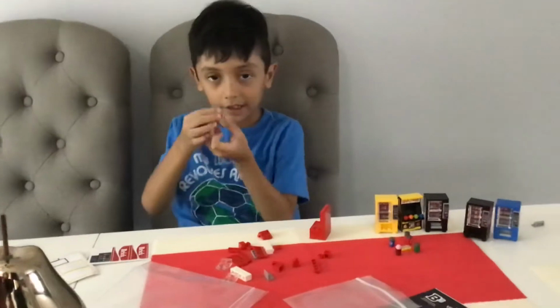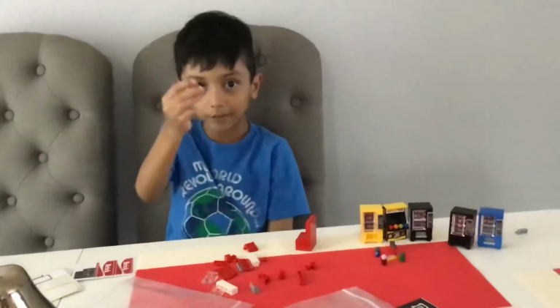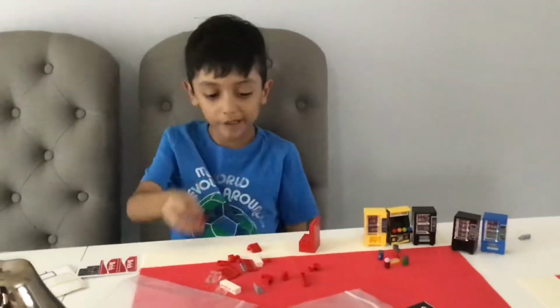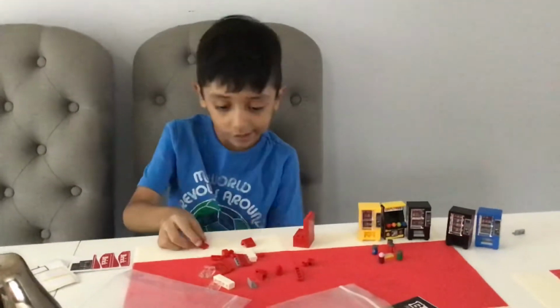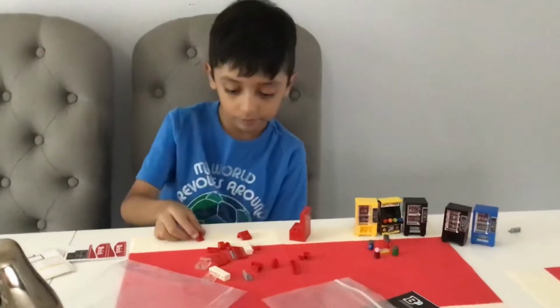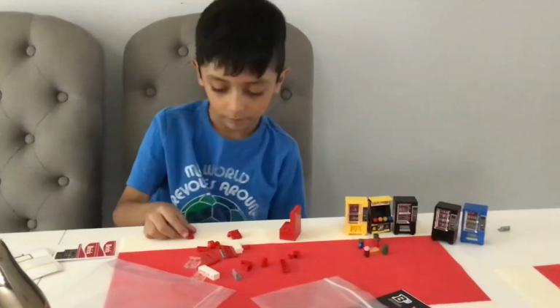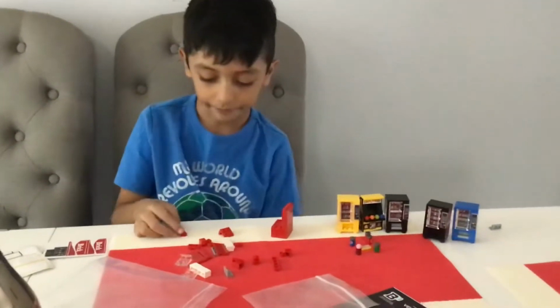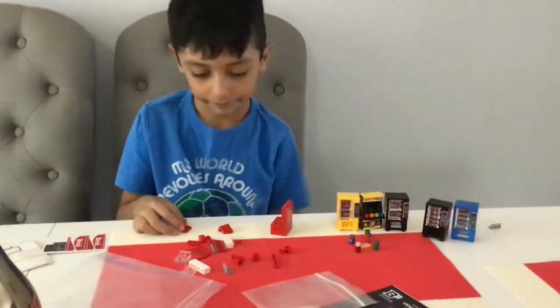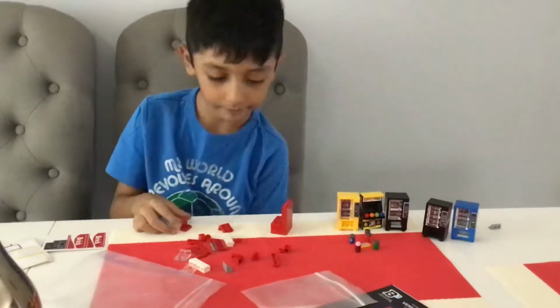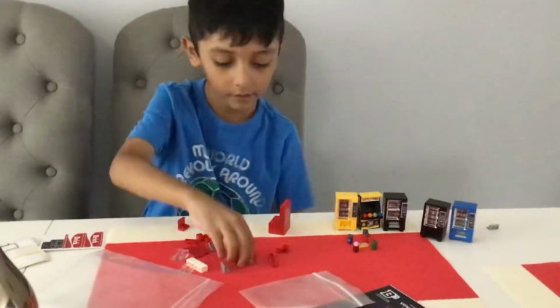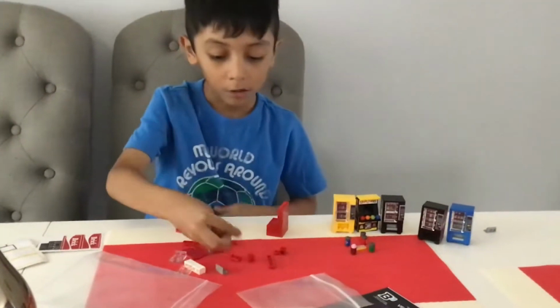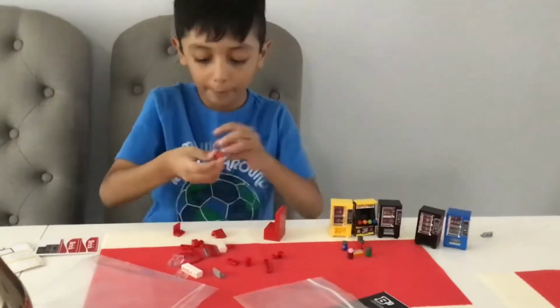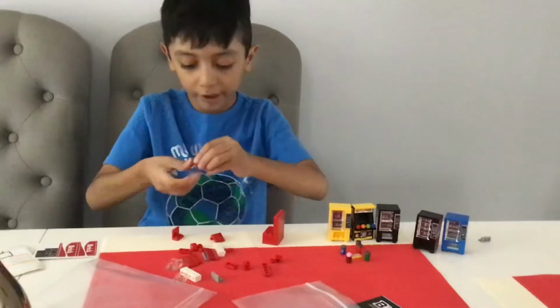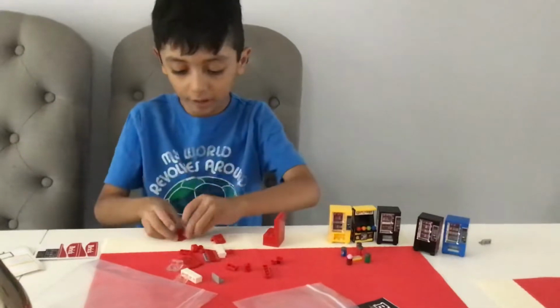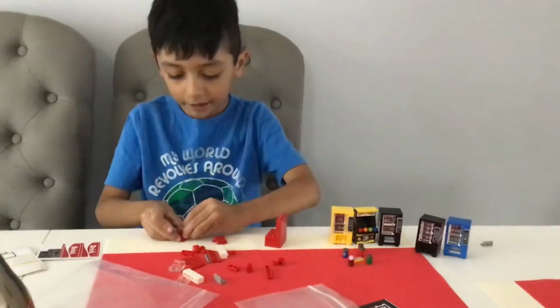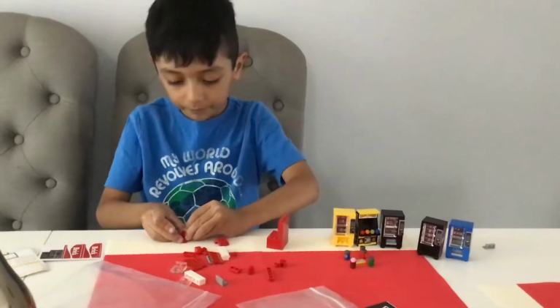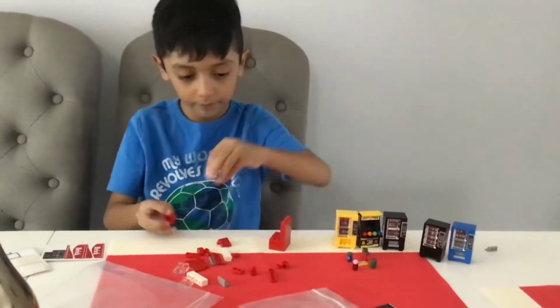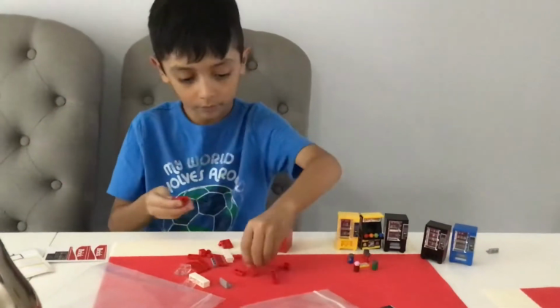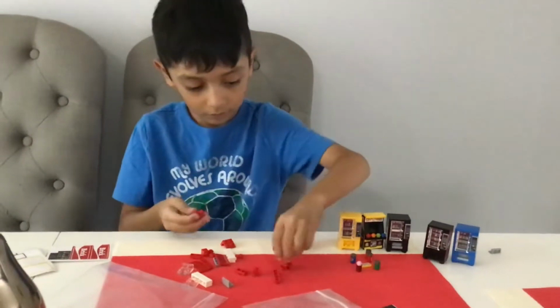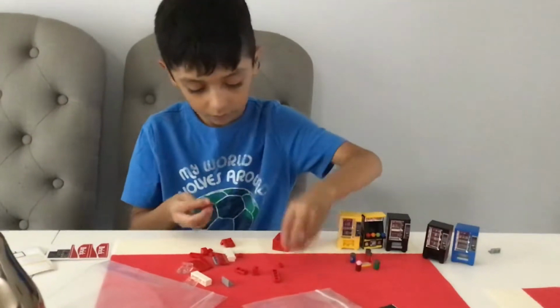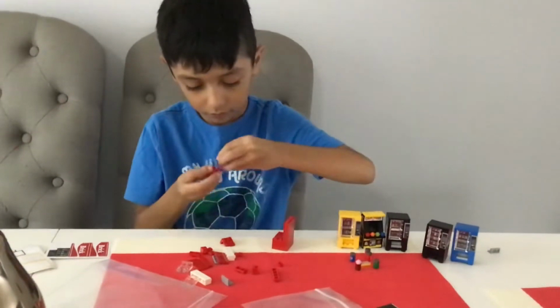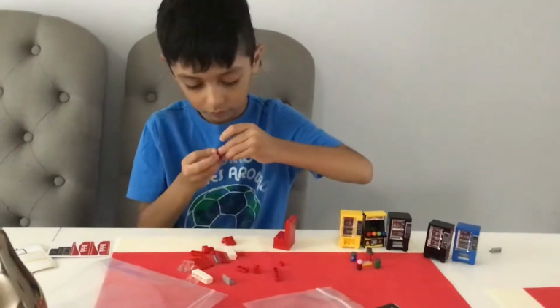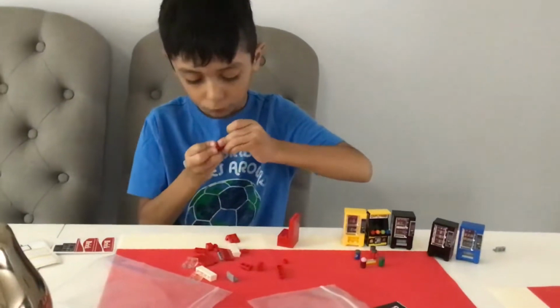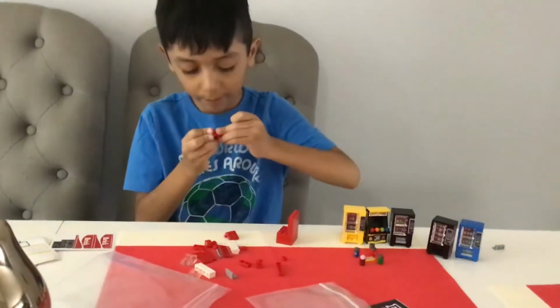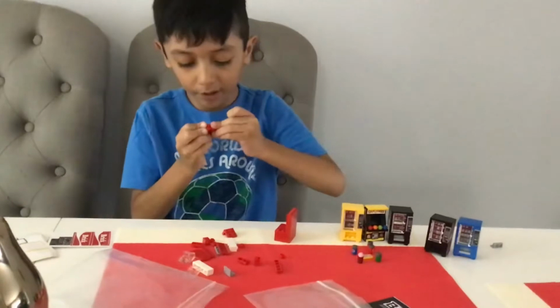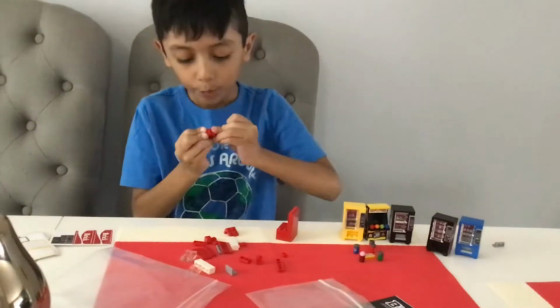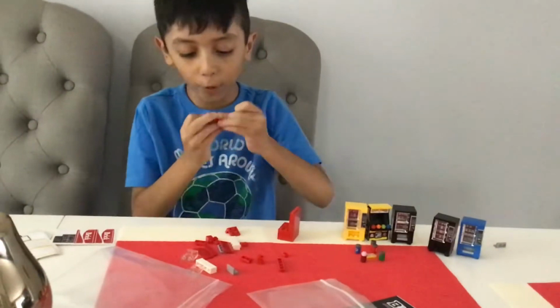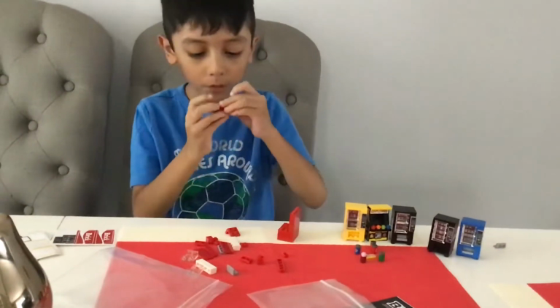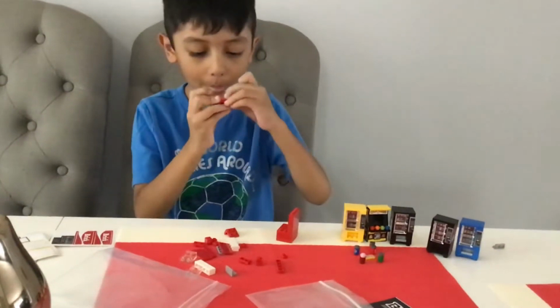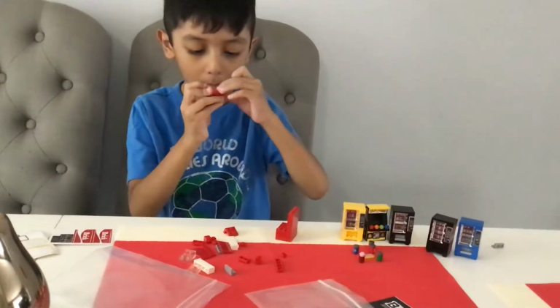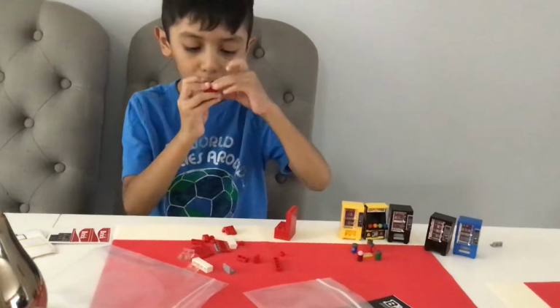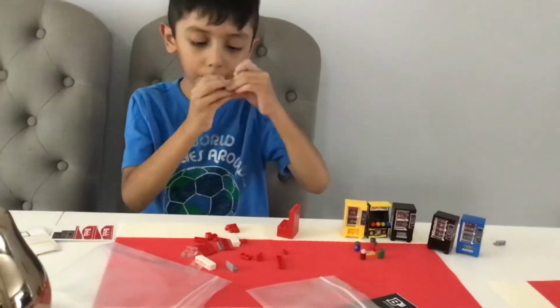We're going to take one of these pieces — a one by one brick, one by the back, and one by one with the hole.